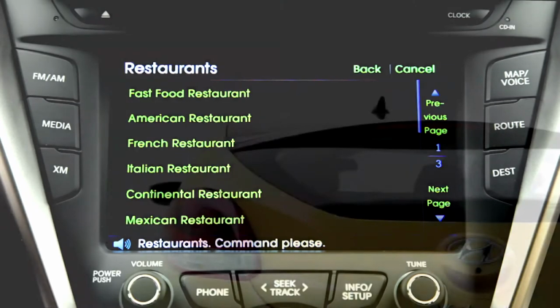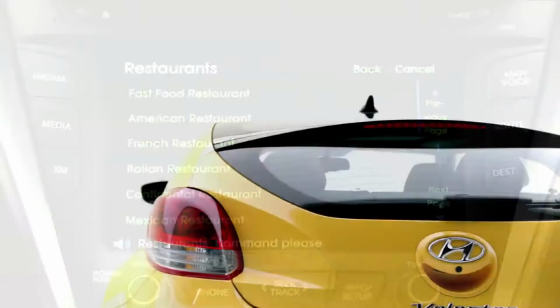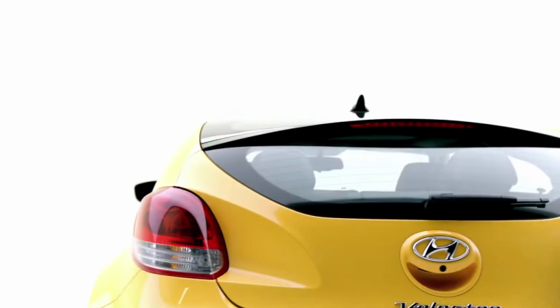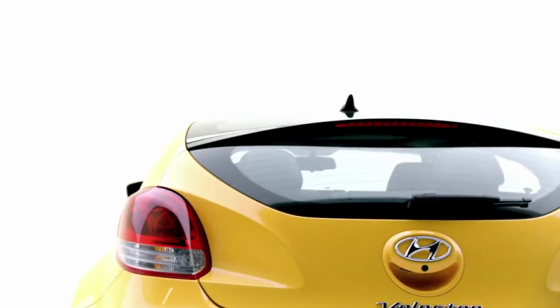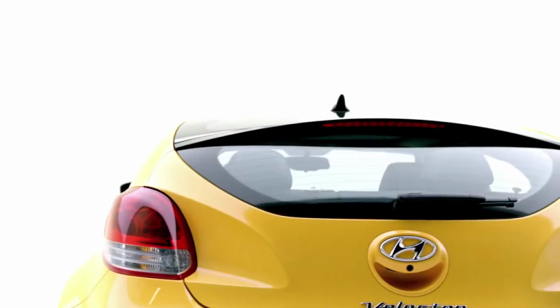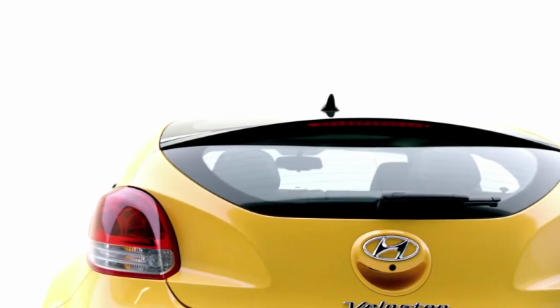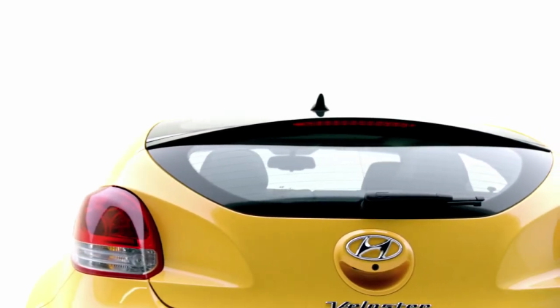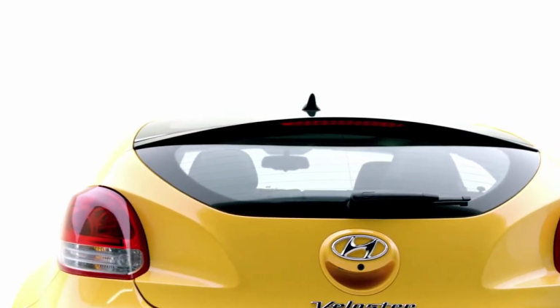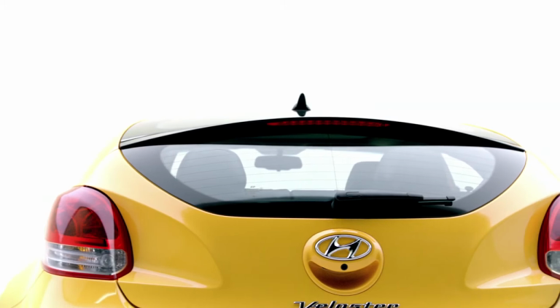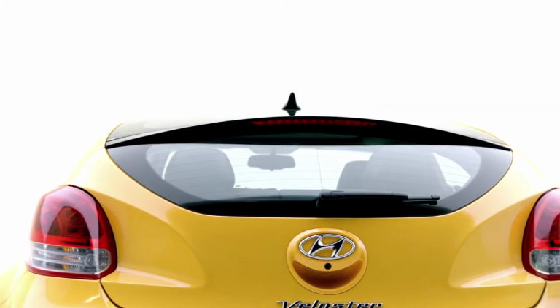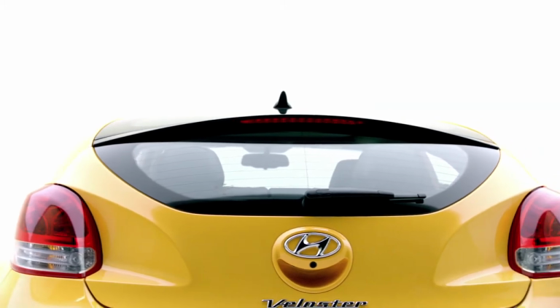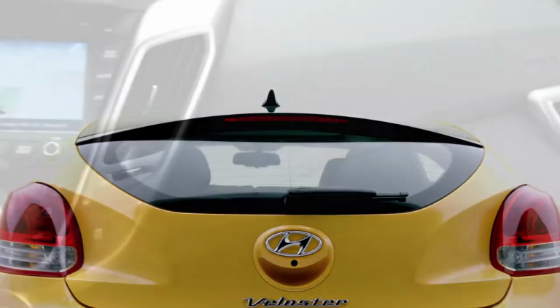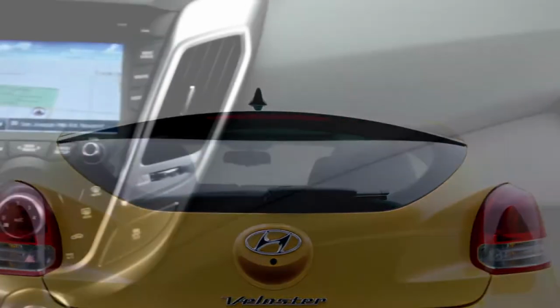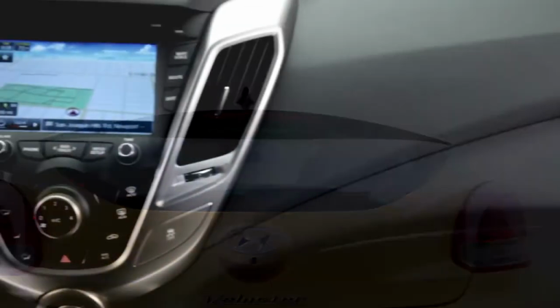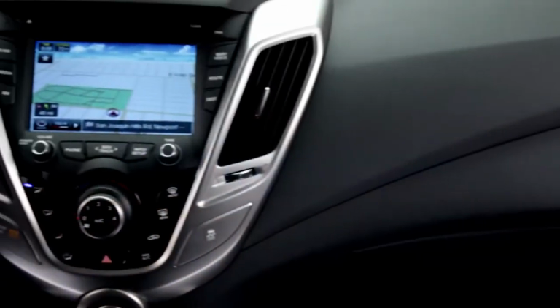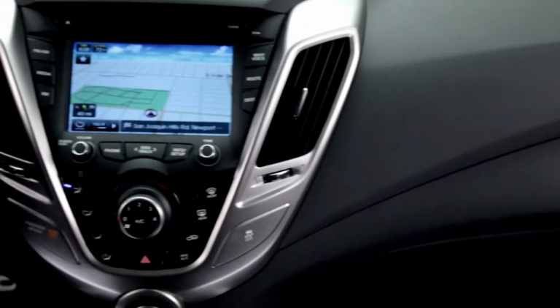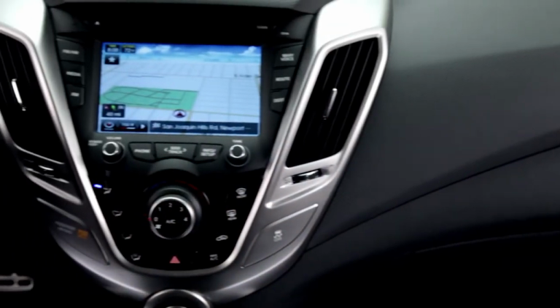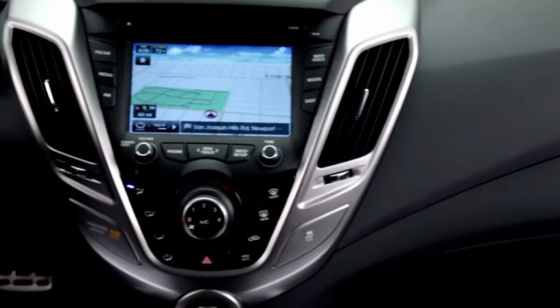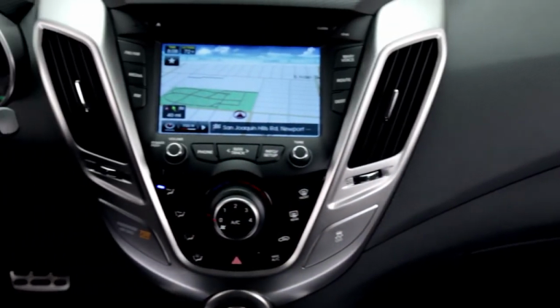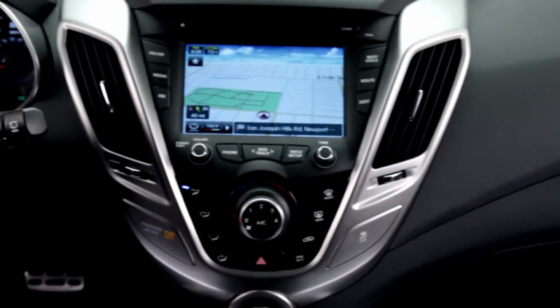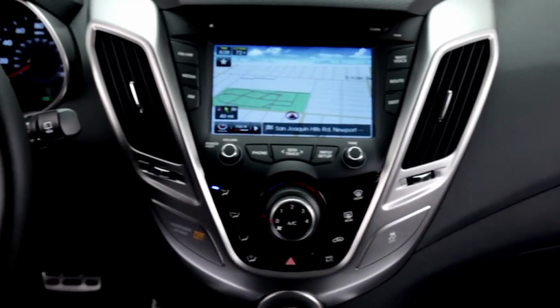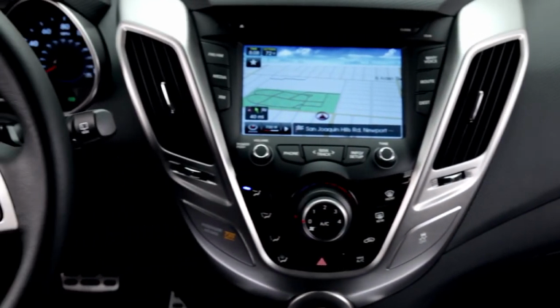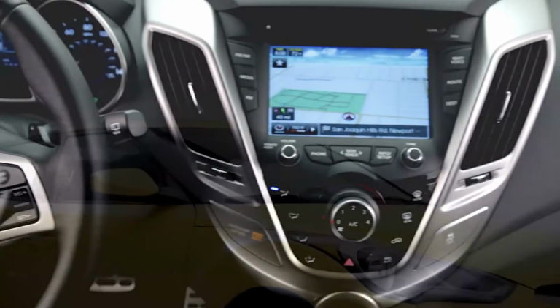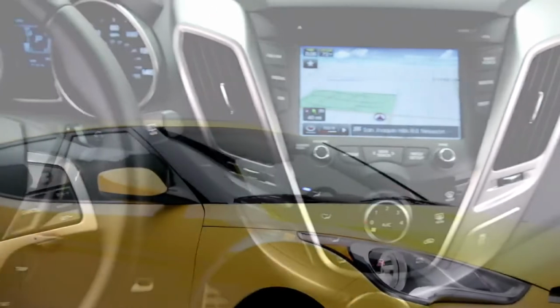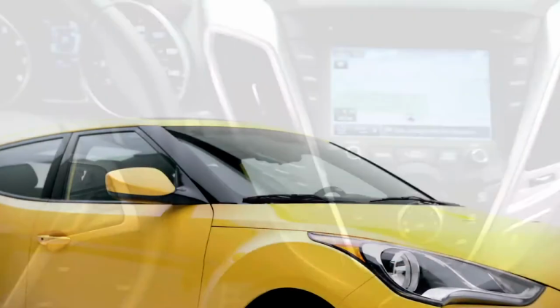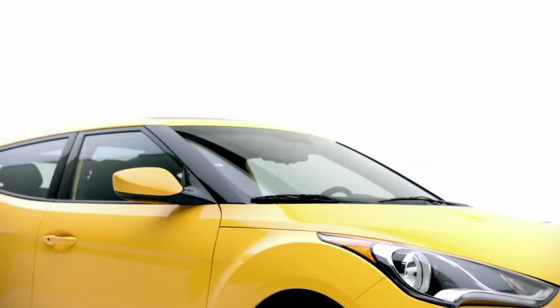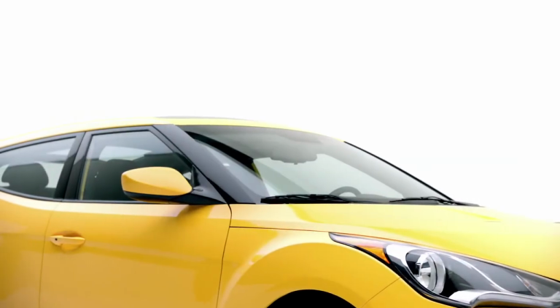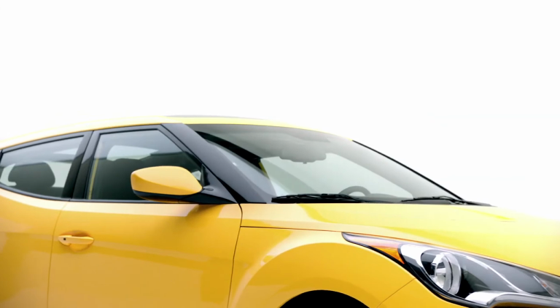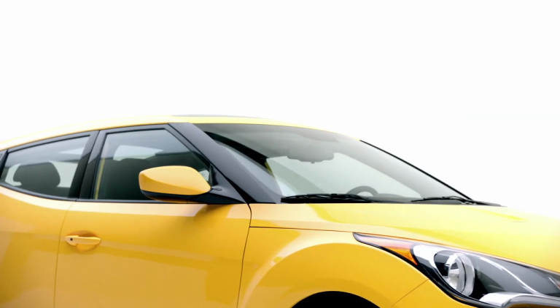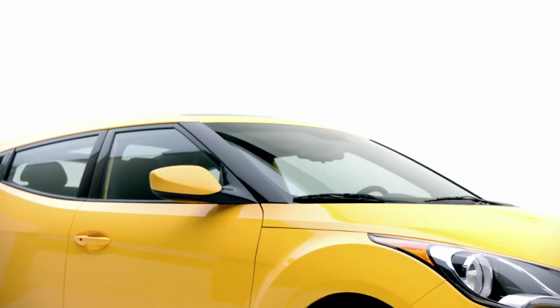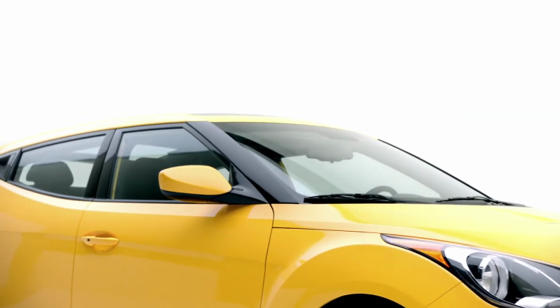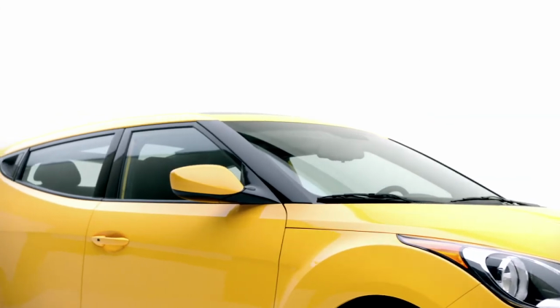Every Veloster that will be sold will have navigation capabilities with the Bluelink system. With Bluelink daily route guidance, getting to work or school has never been easier.